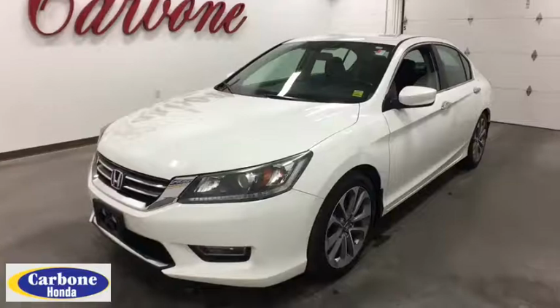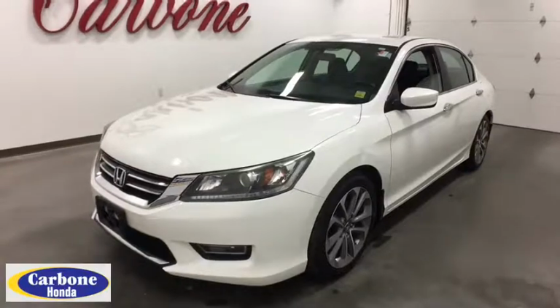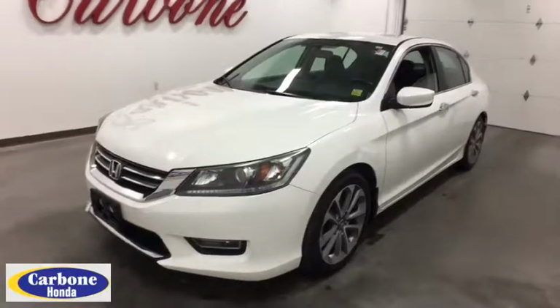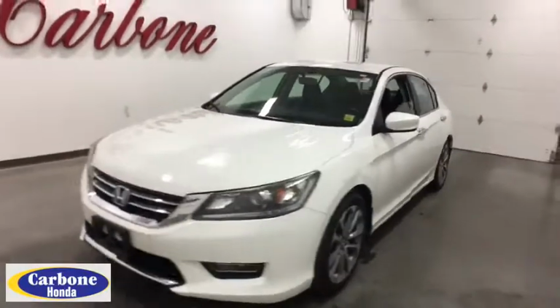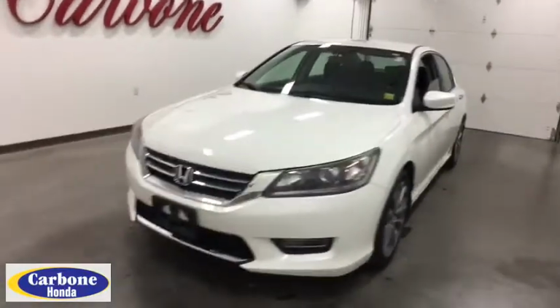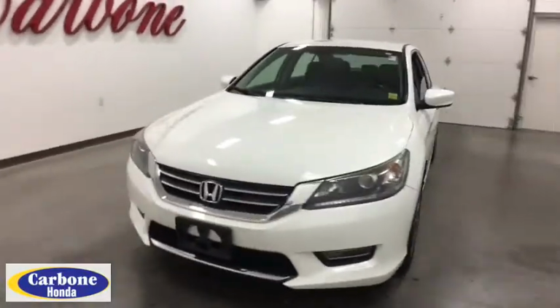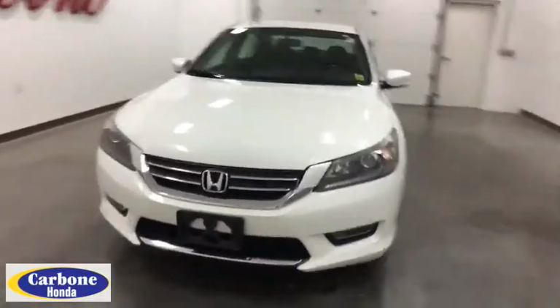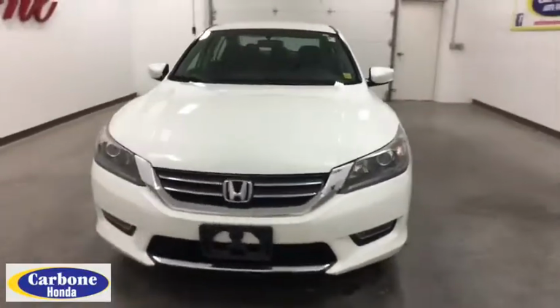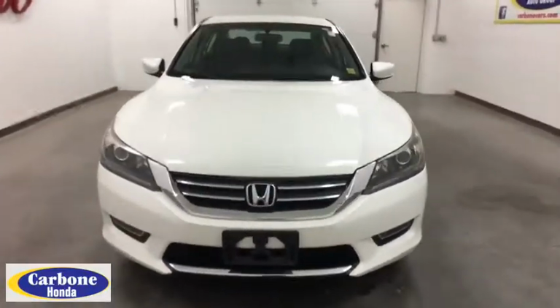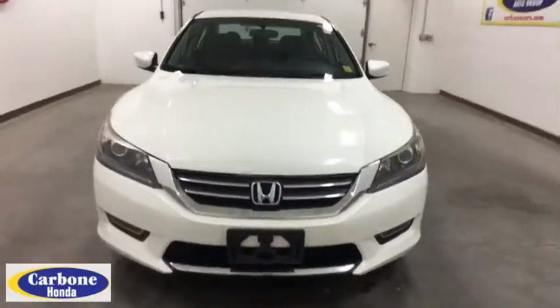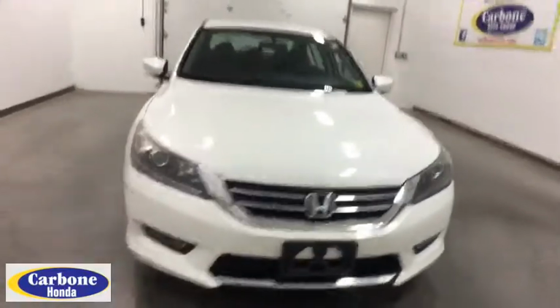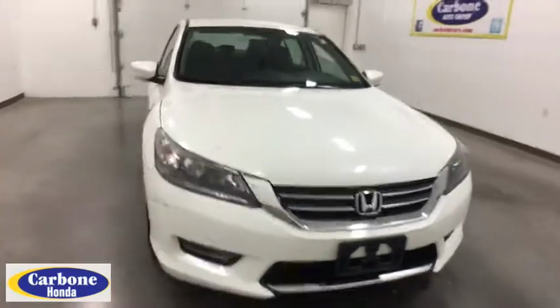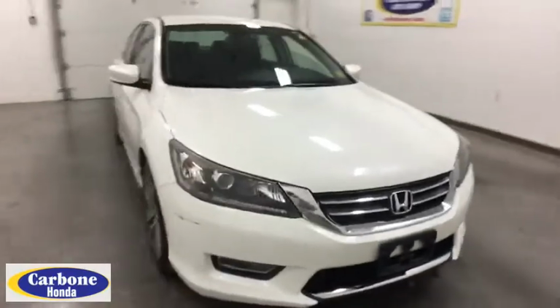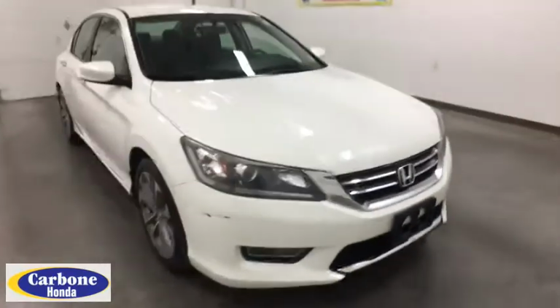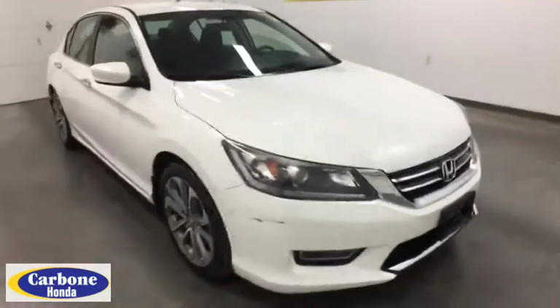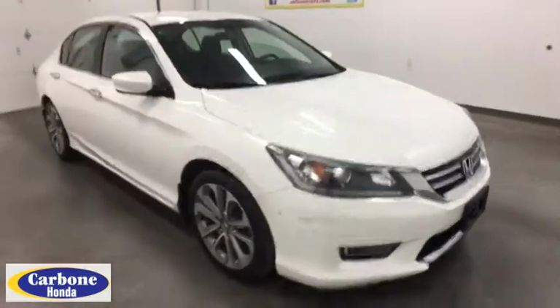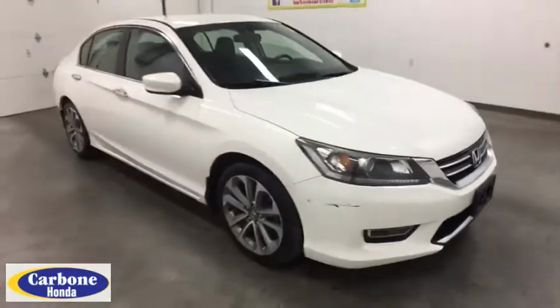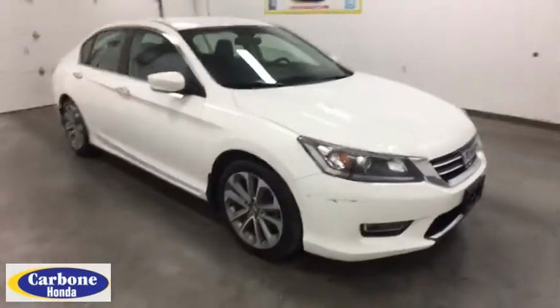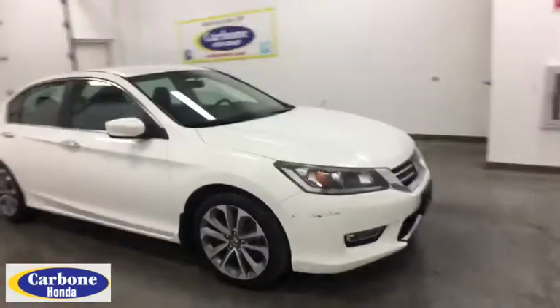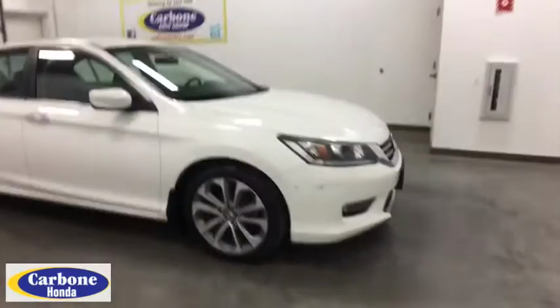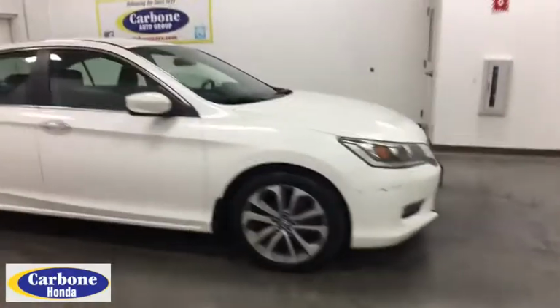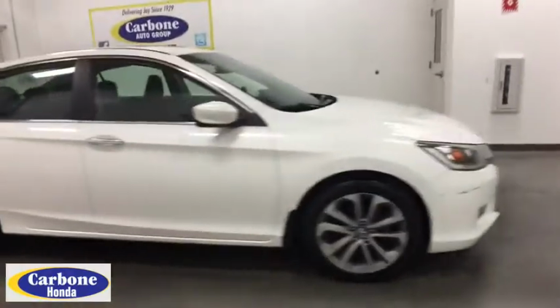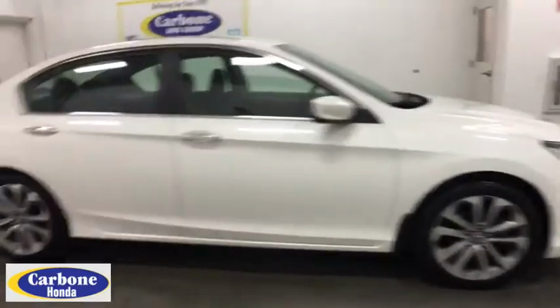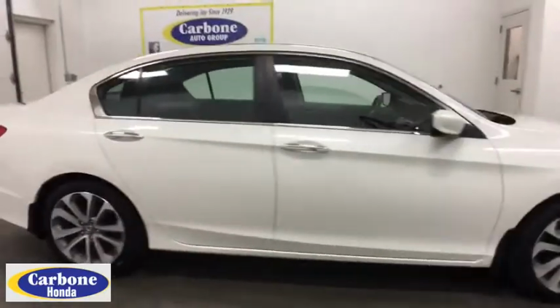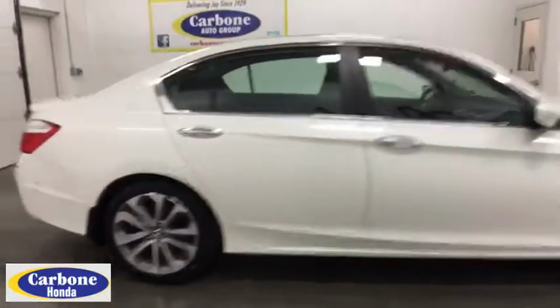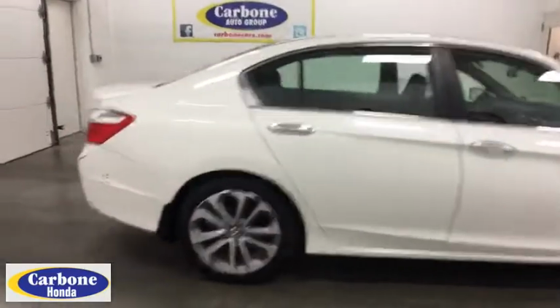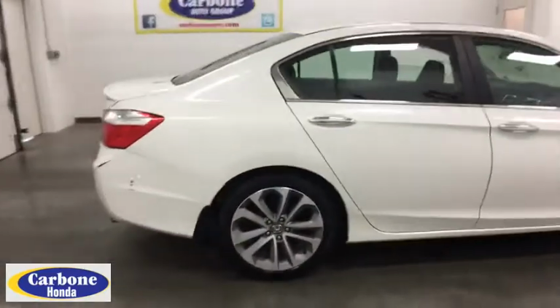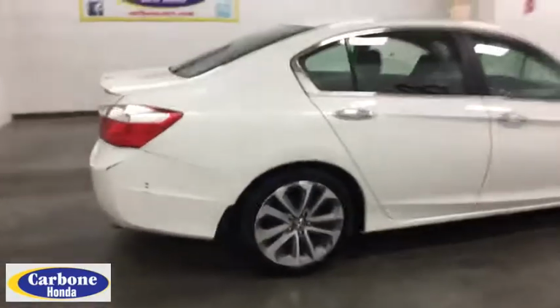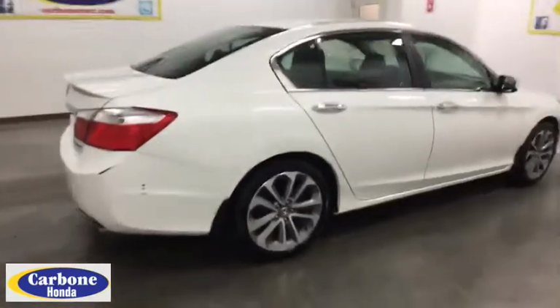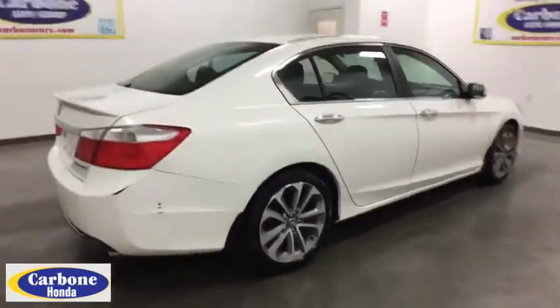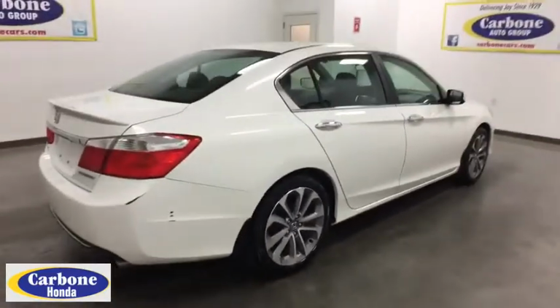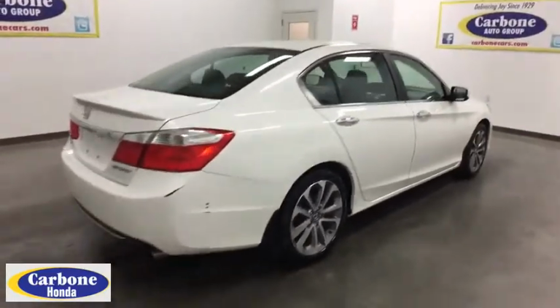The 2013 Honda Accord: ingeniously simple, yet overflowing with luxury and technological creativity — all that and more in the Accord. This vehicle has less than 90,000 miles. Here are some of this vehicle's great options.